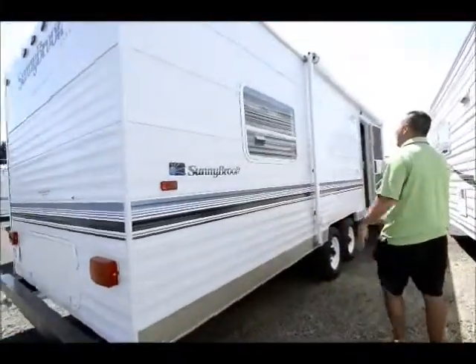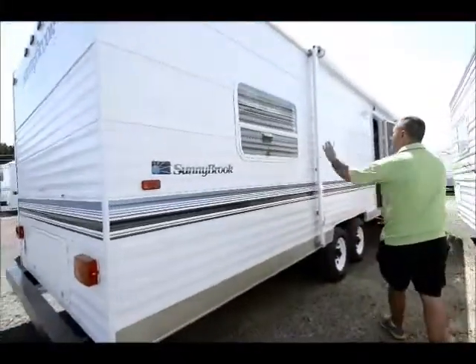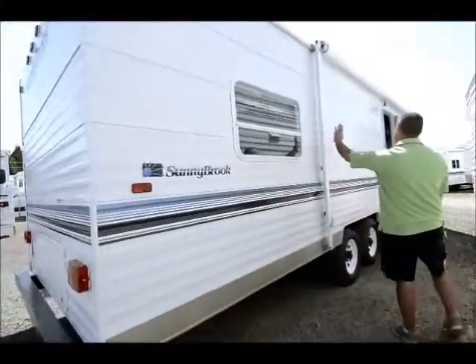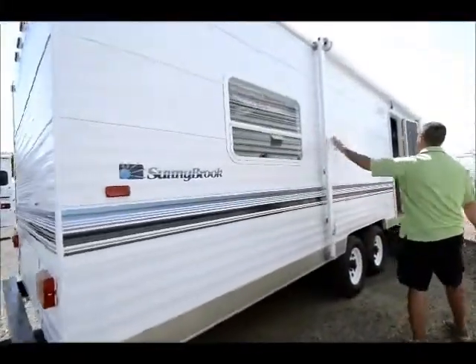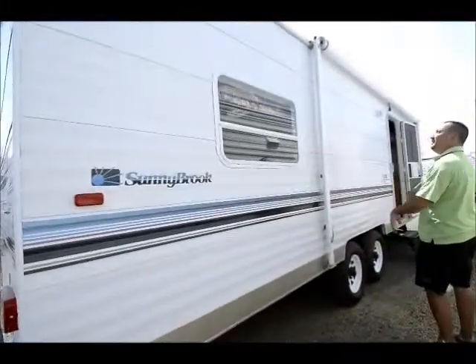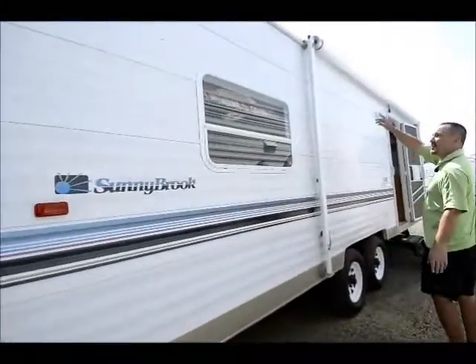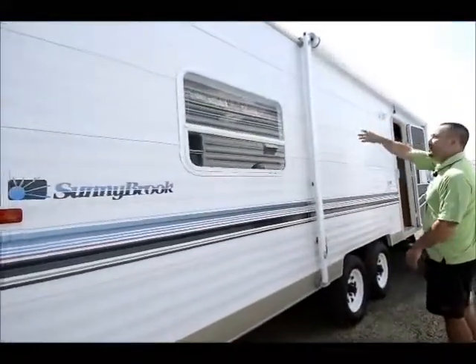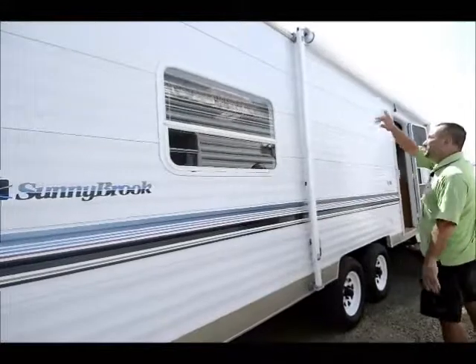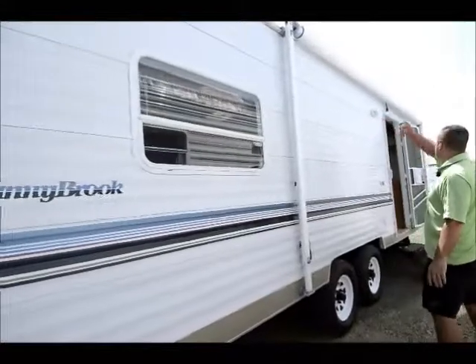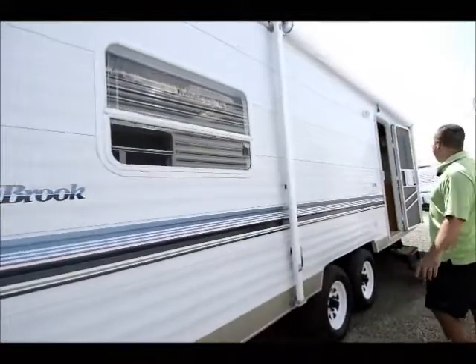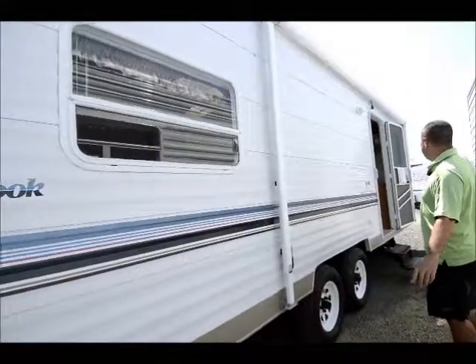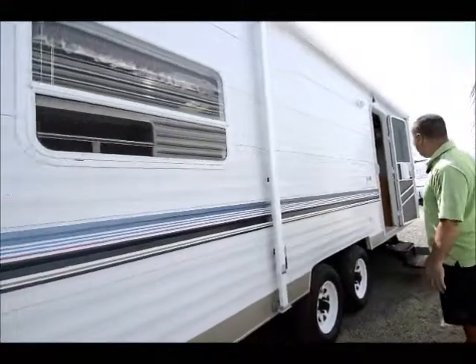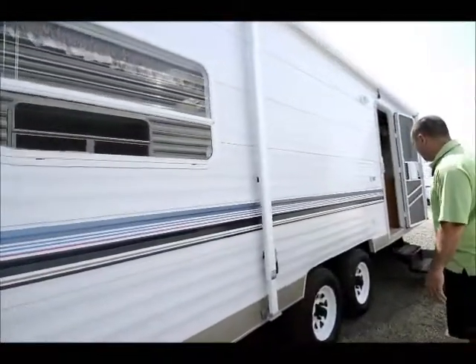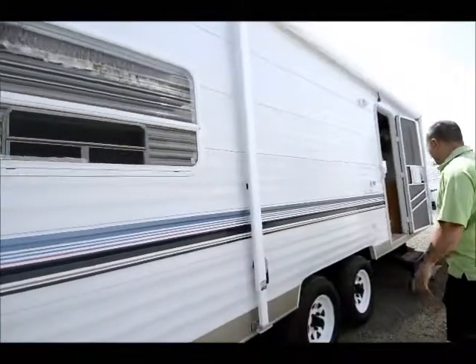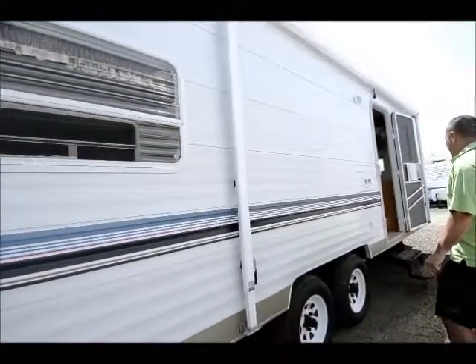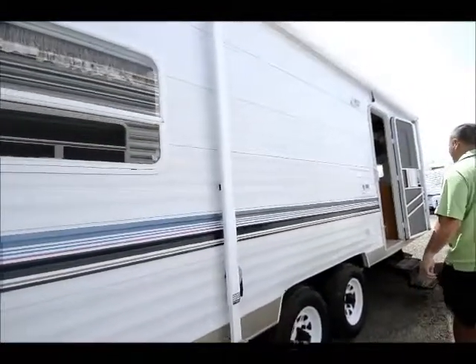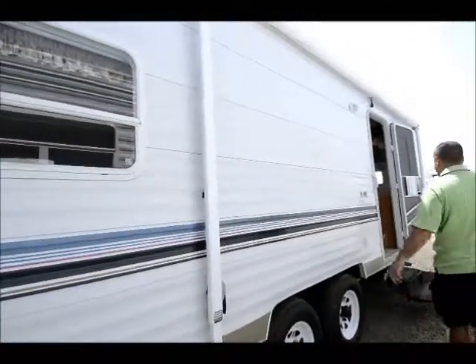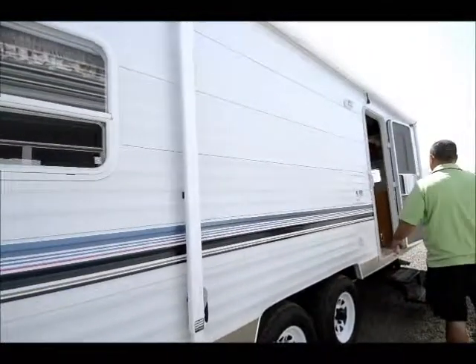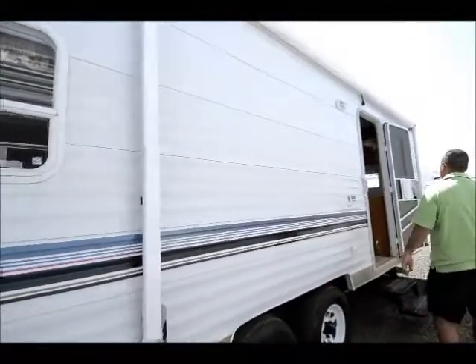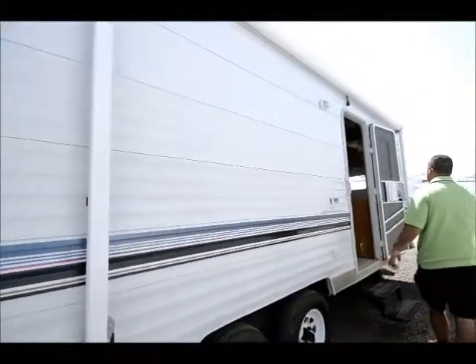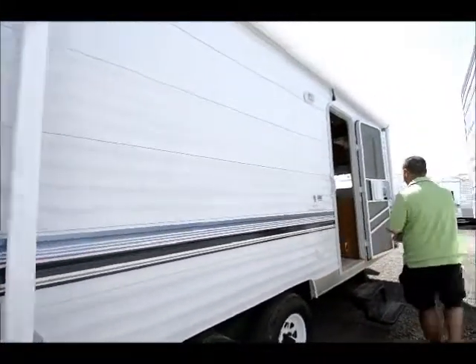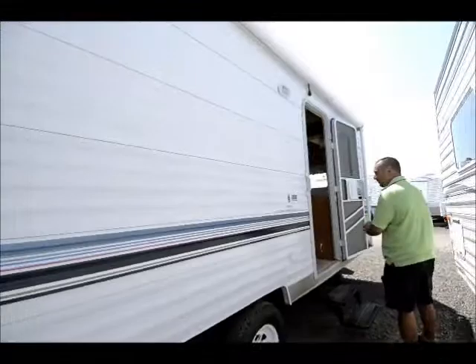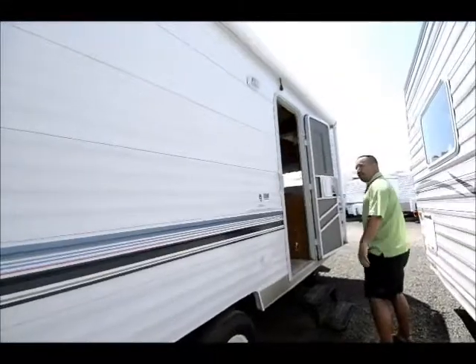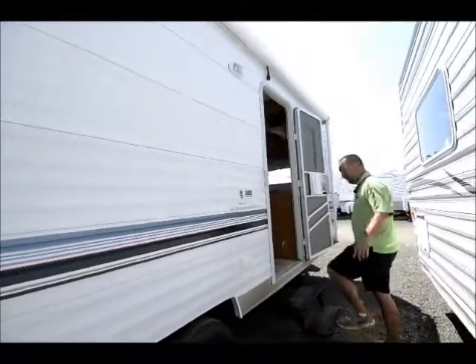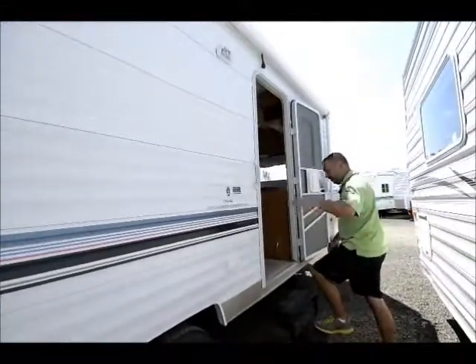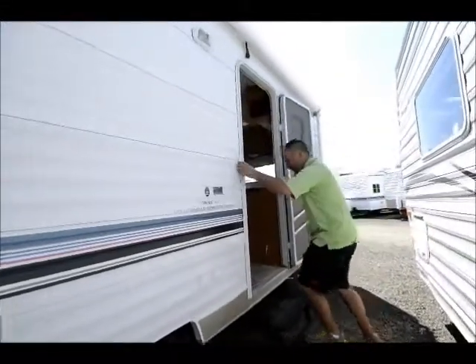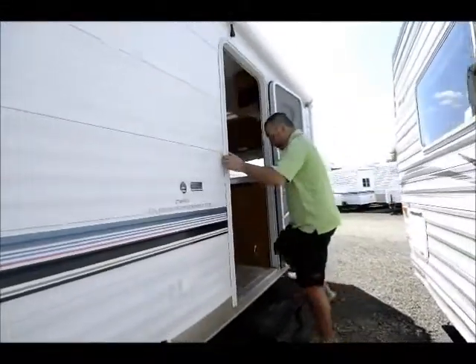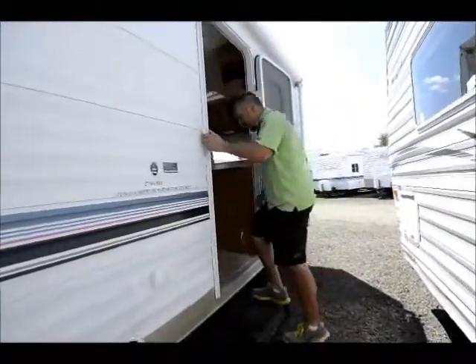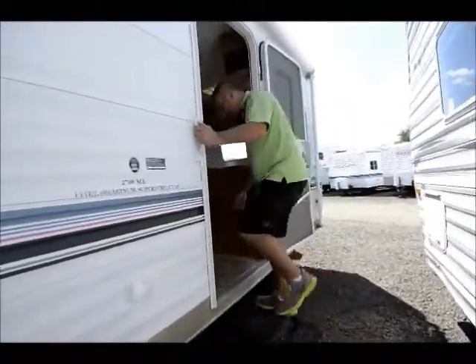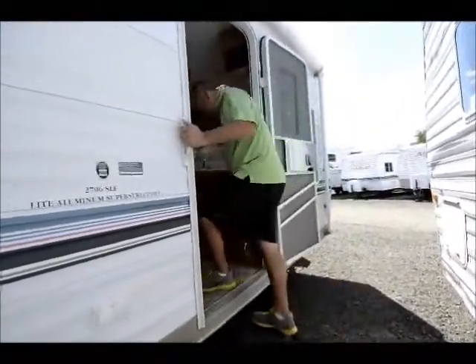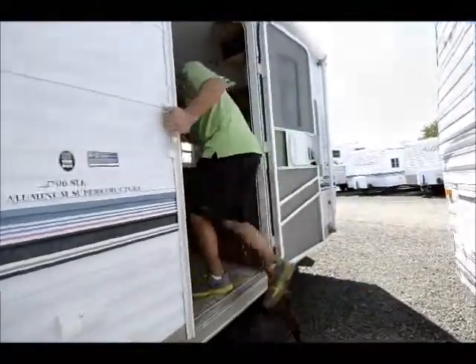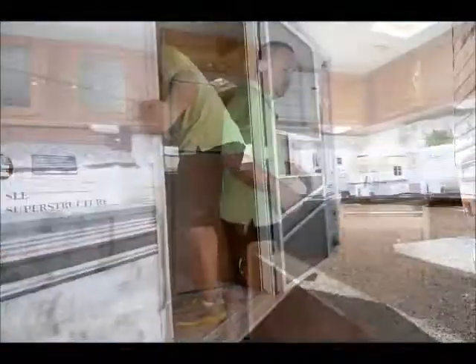It has a nice big awning. As you can see, it almost goes down the whole length of the coach. We'll move on inside and show you how clean the inside is also.